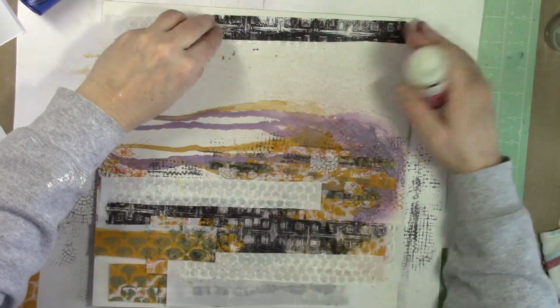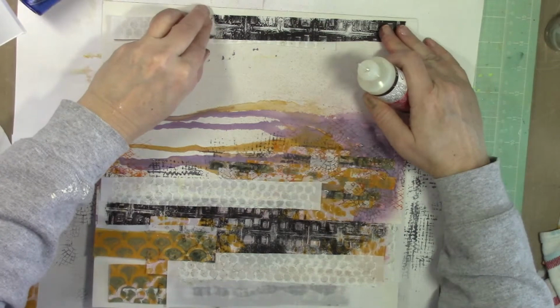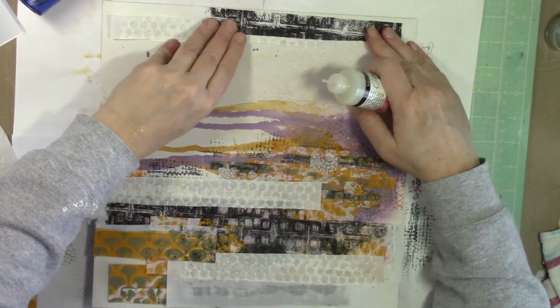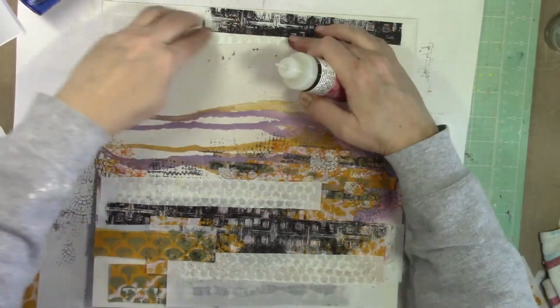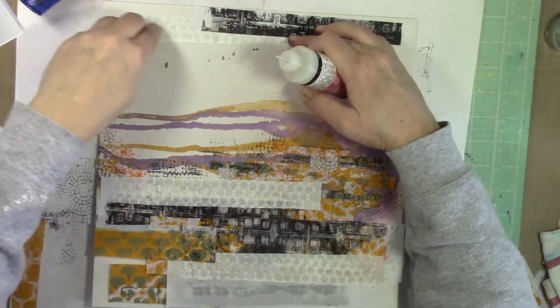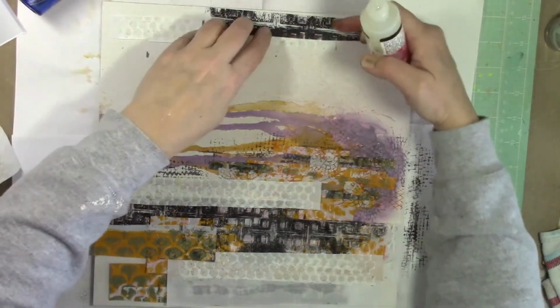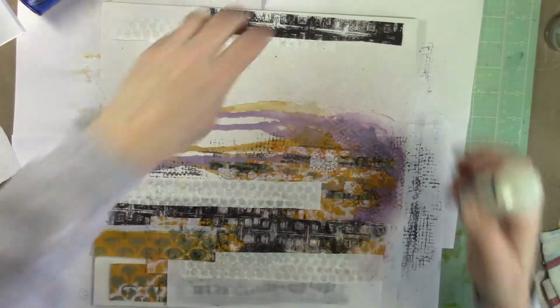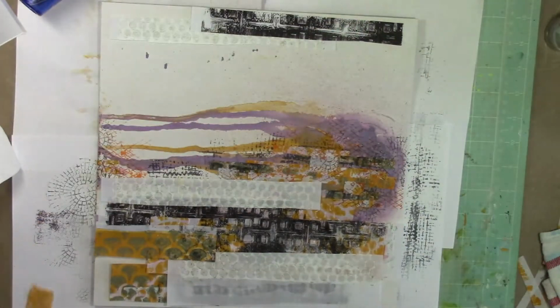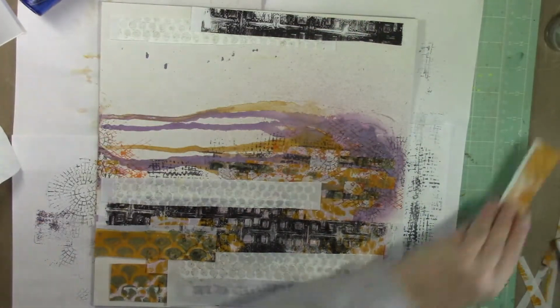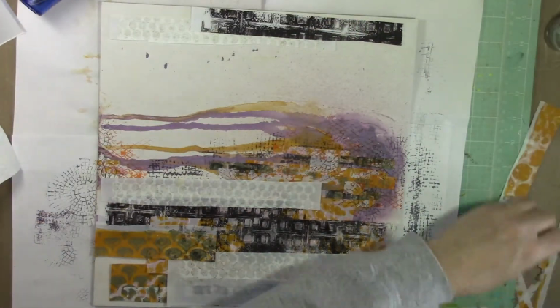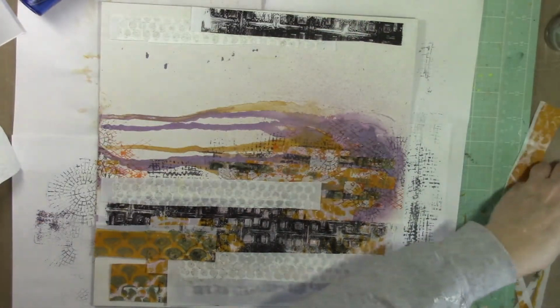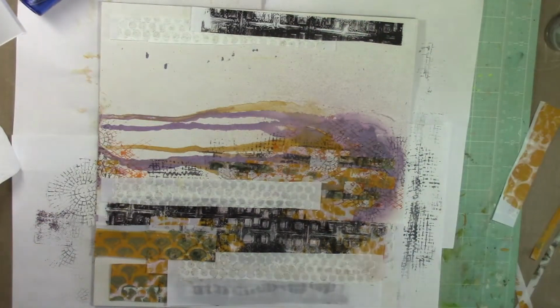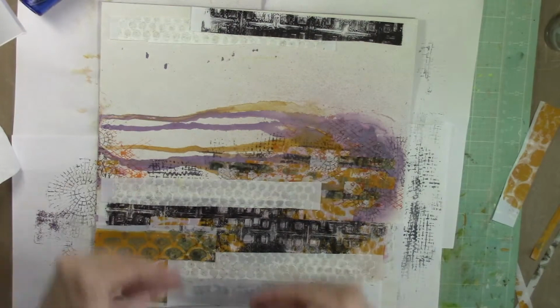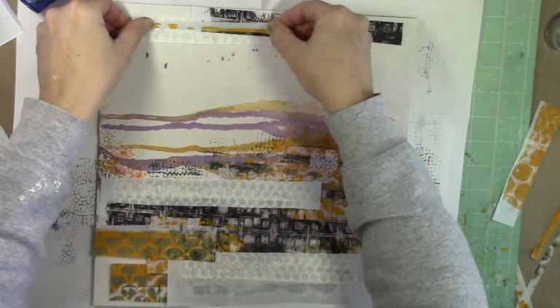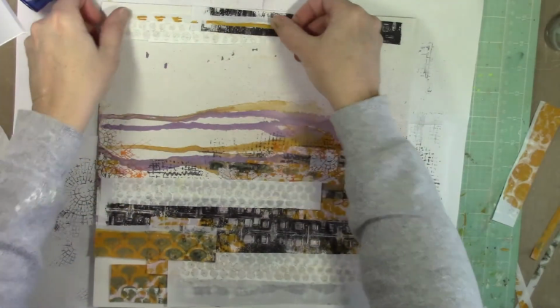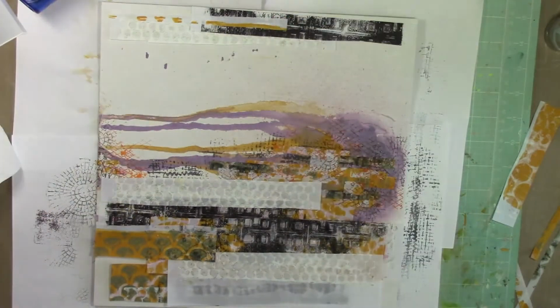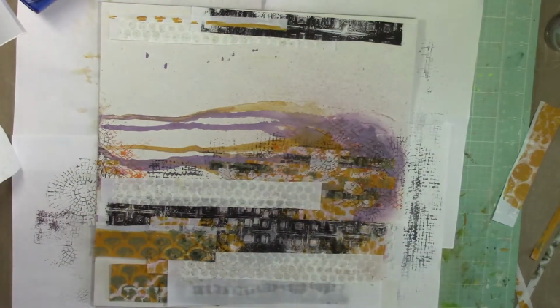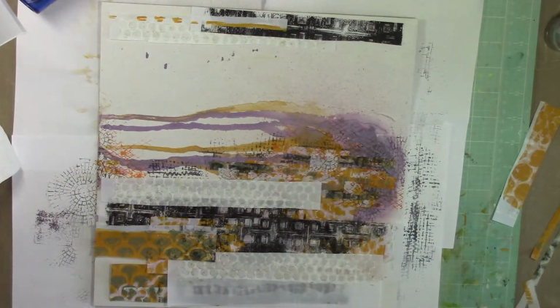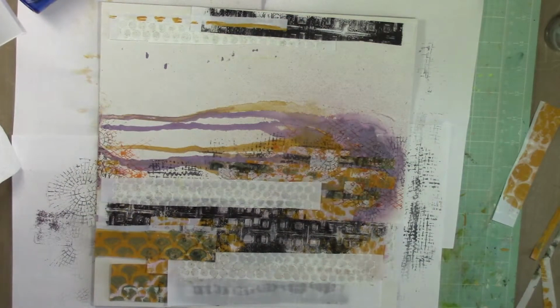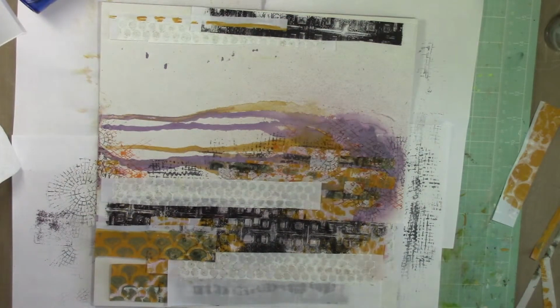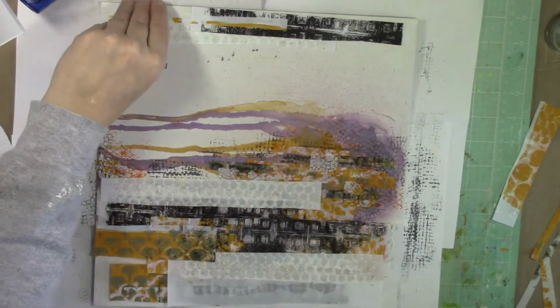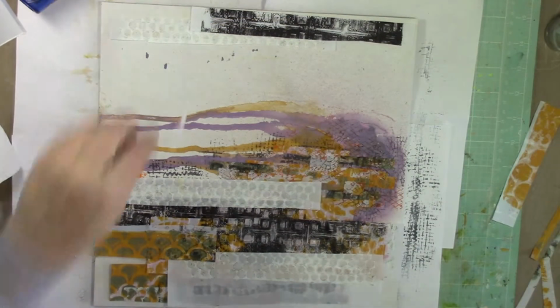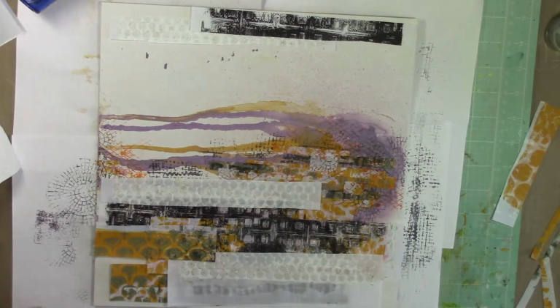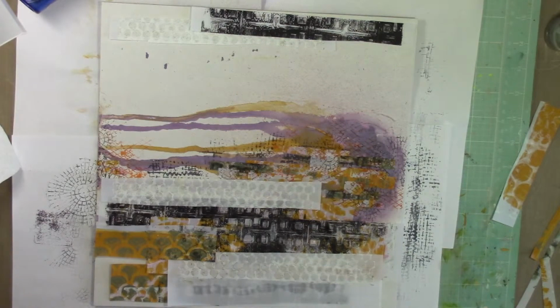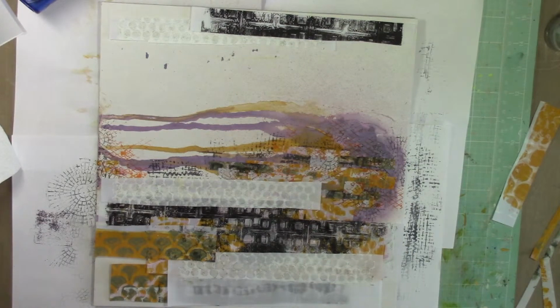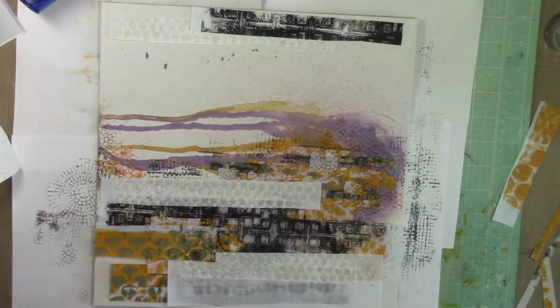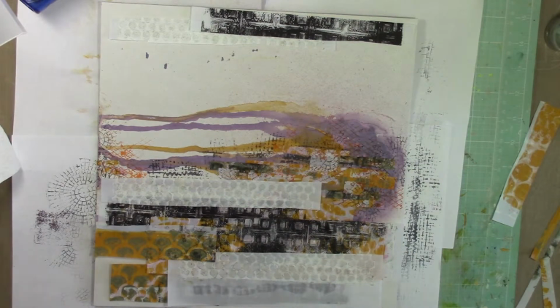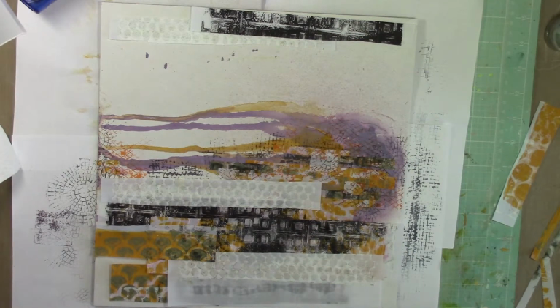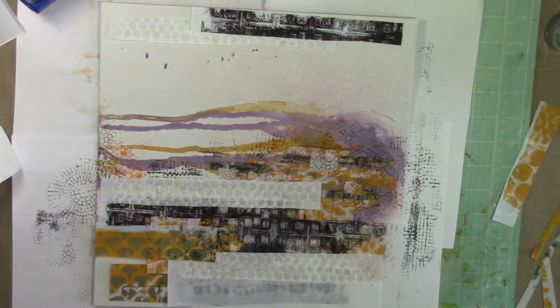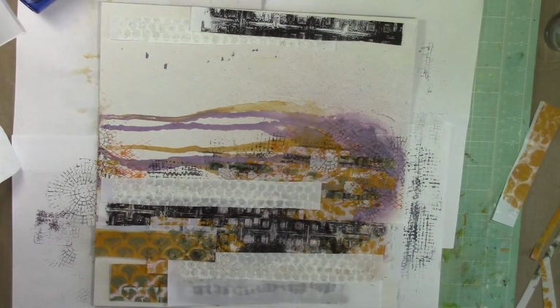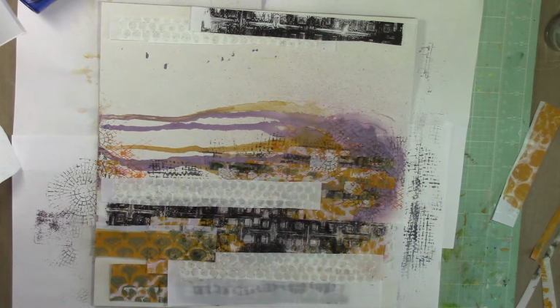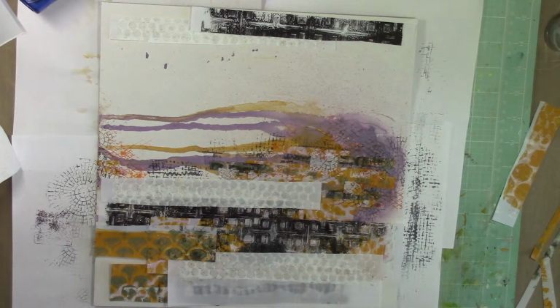That bottom one where you can see my glue underneath — I end up covering some of that with the photo. I wish I had actually used my vellum tape runner so you couldn't have seen it, but I ended up covering most of it with my photo so you couldn't even notice anyway.